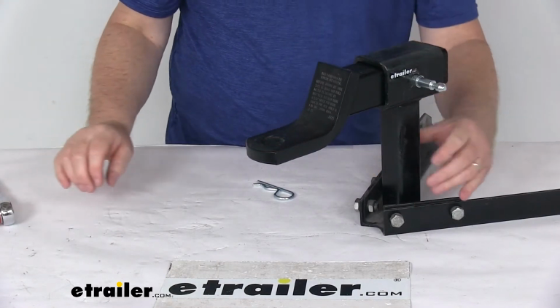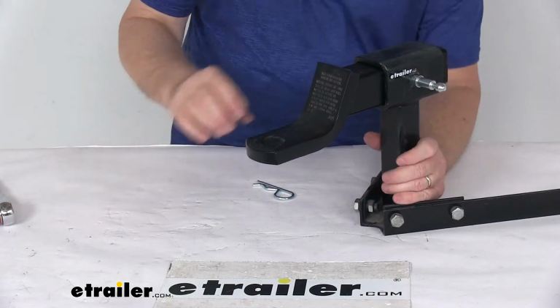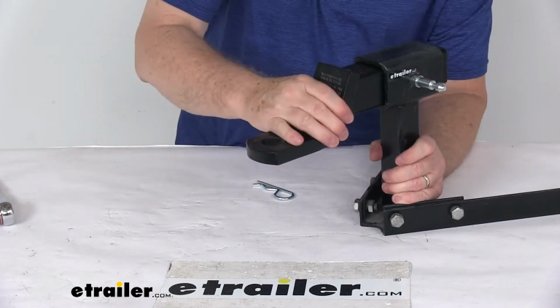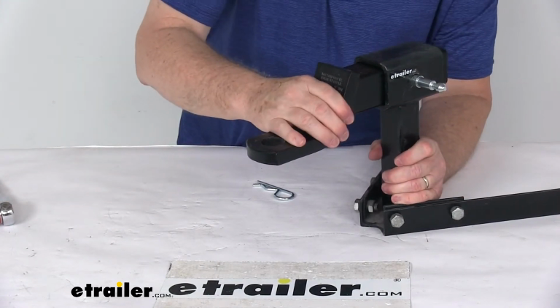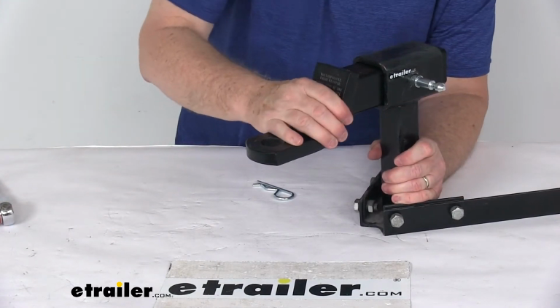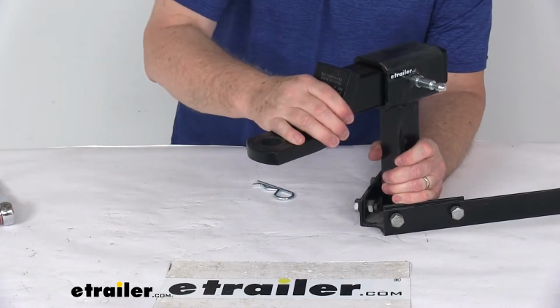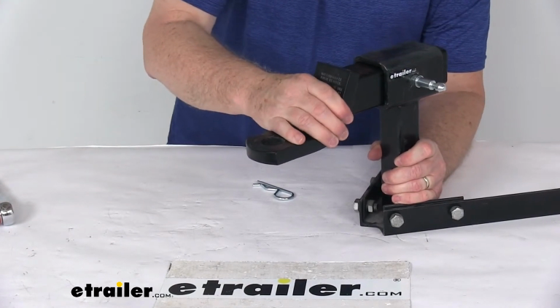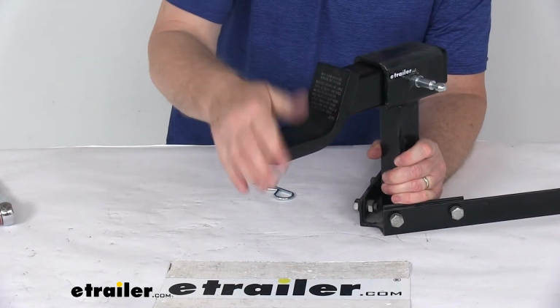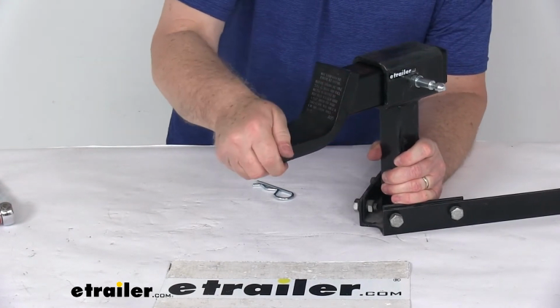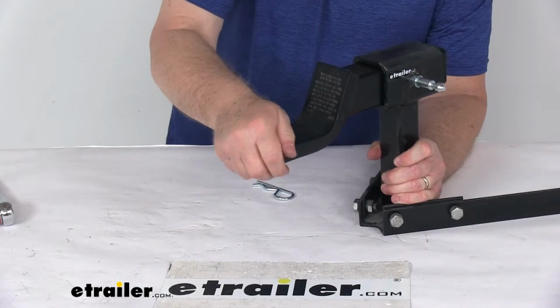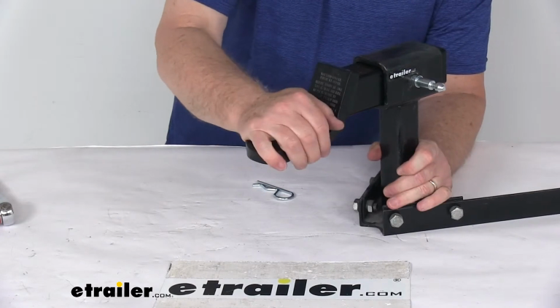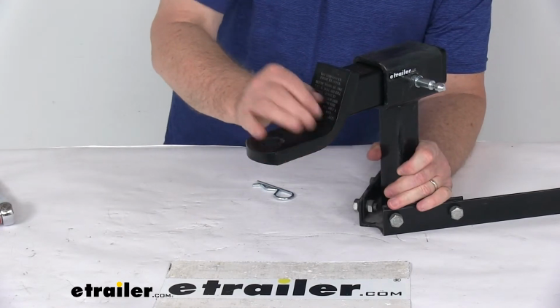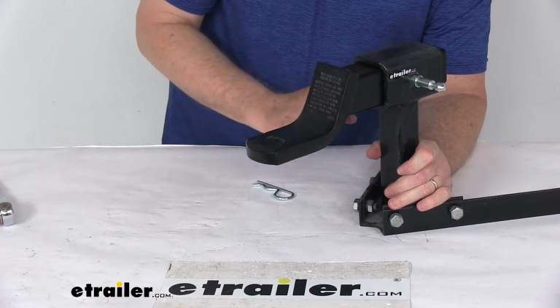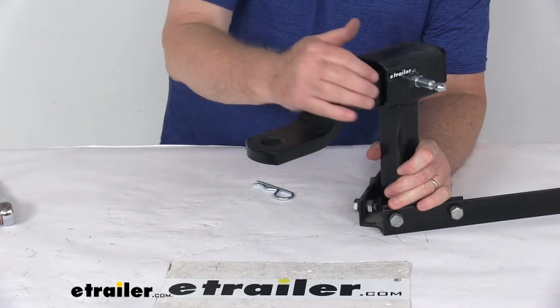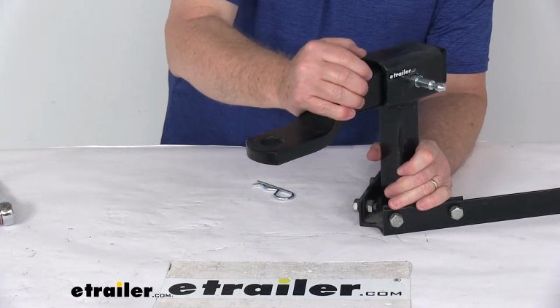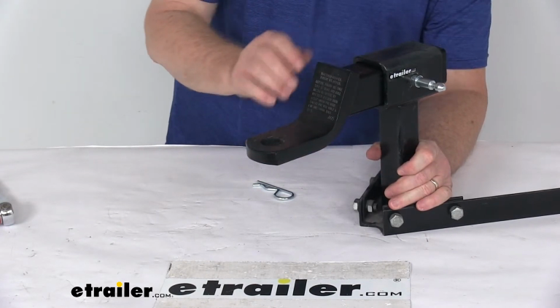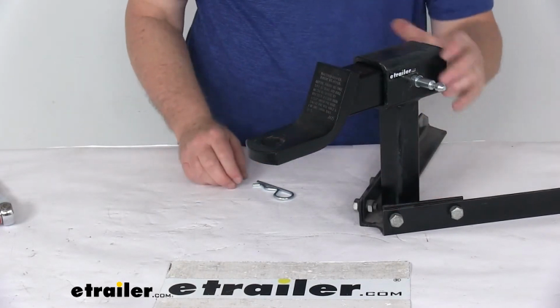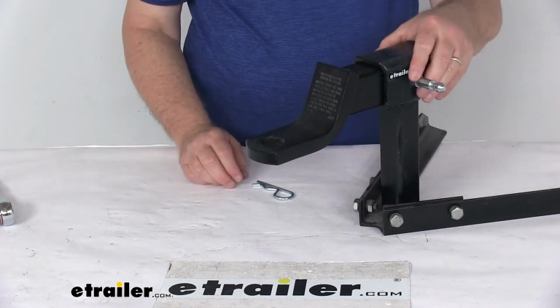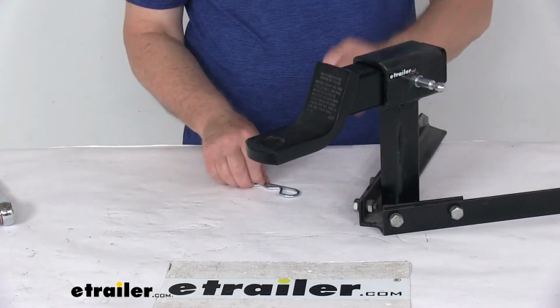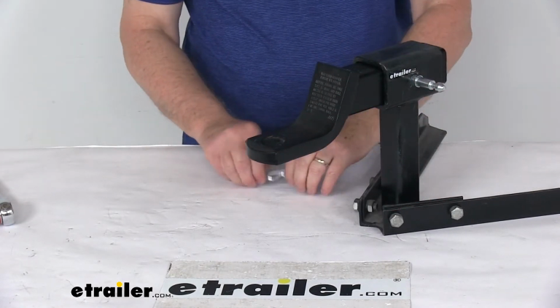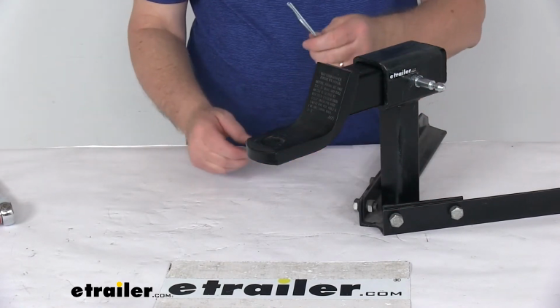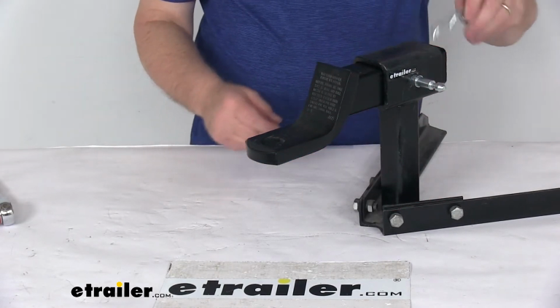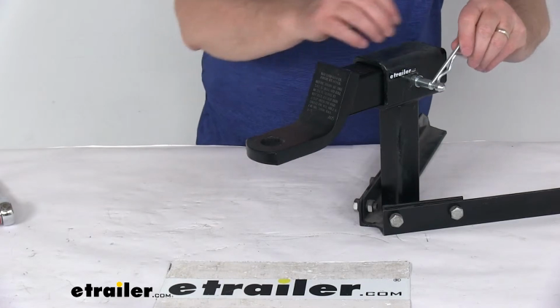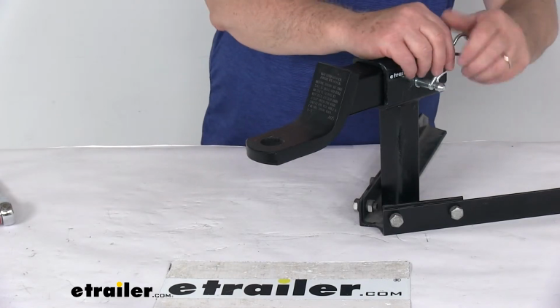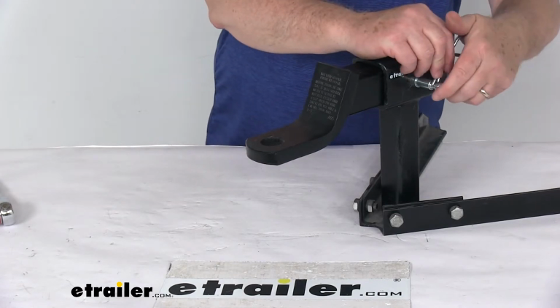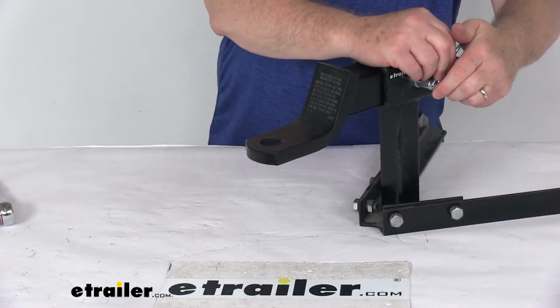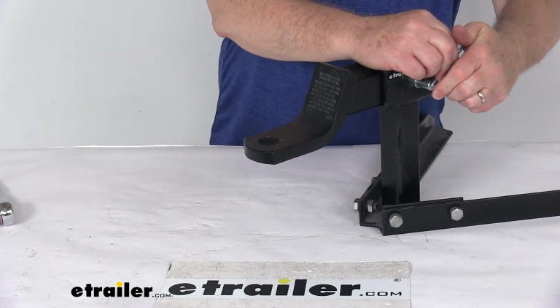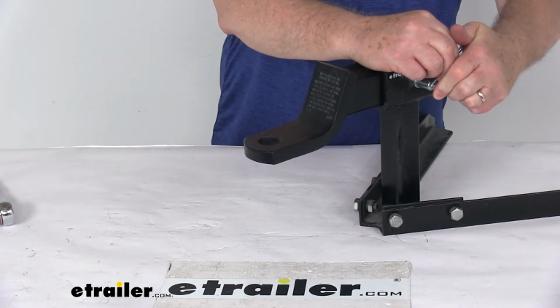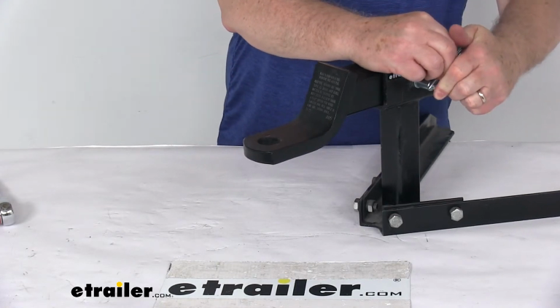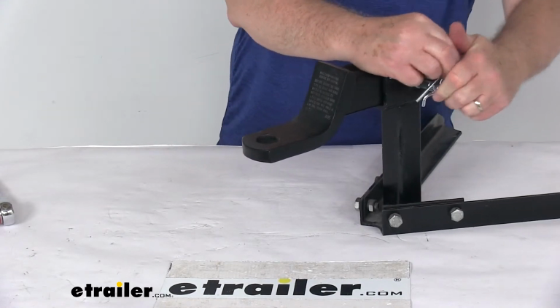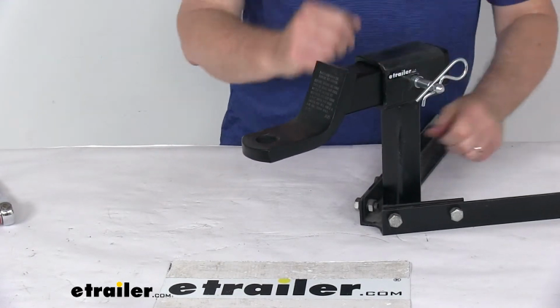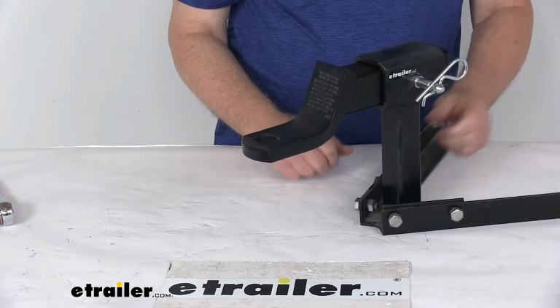Once you get it nice and snug, you can see that there's no movement at all — no movement, no rattle, eliminates all that. Then you can just use your clip to clip it into place.